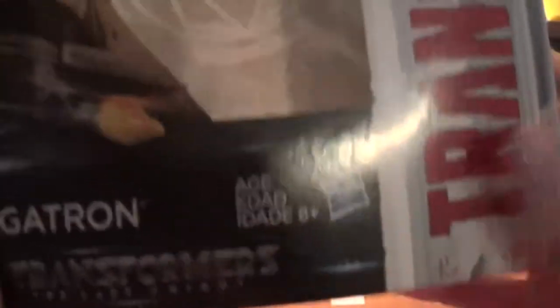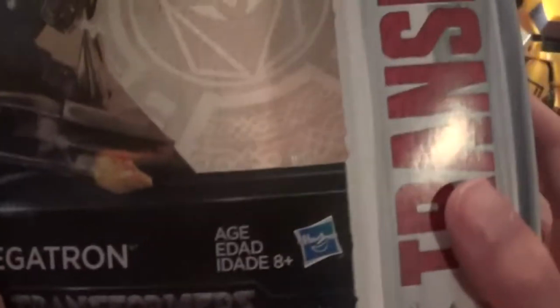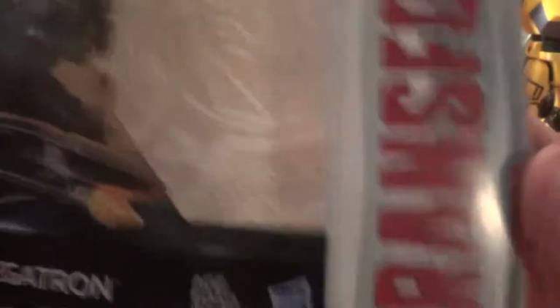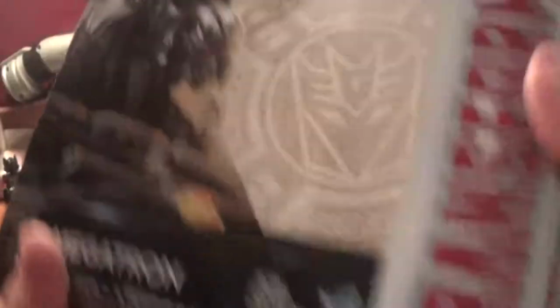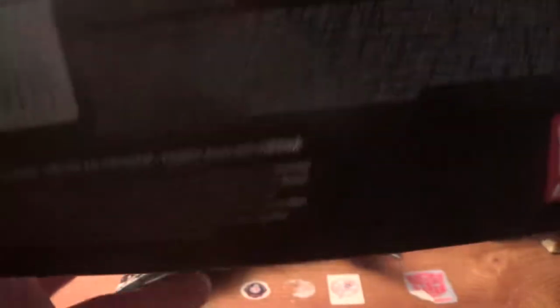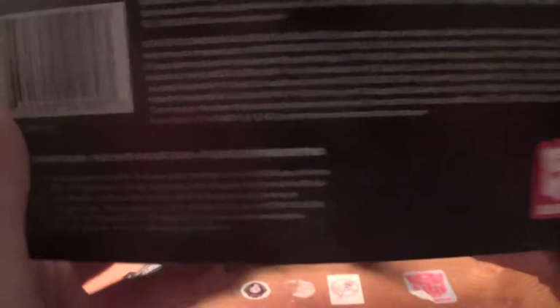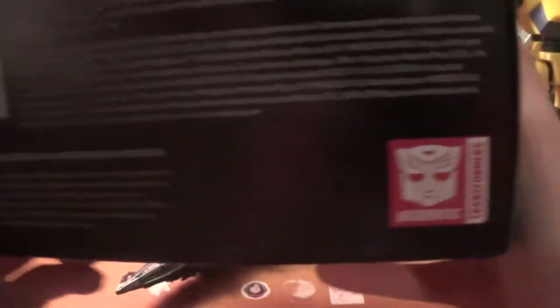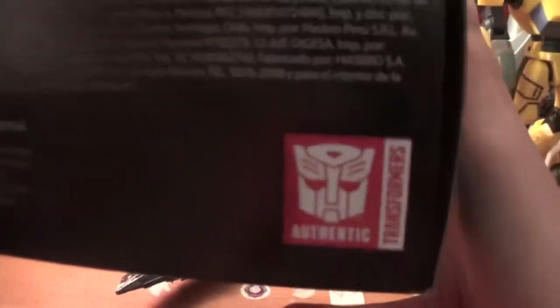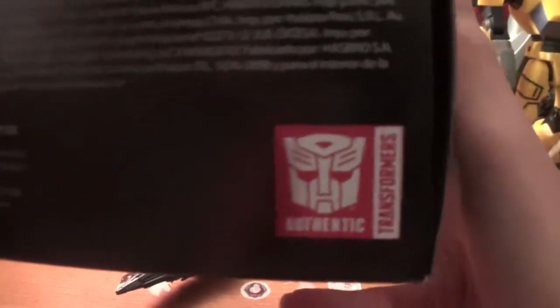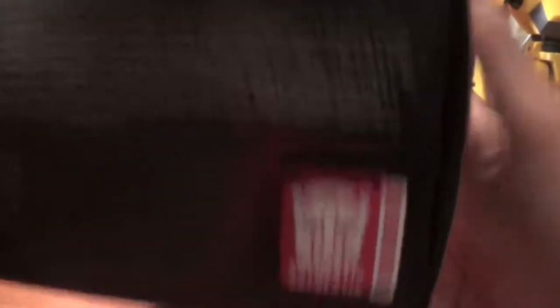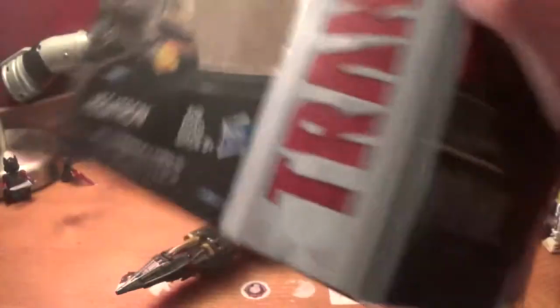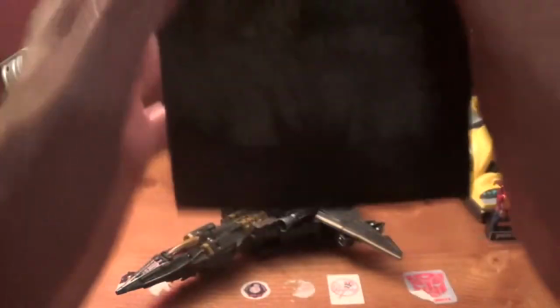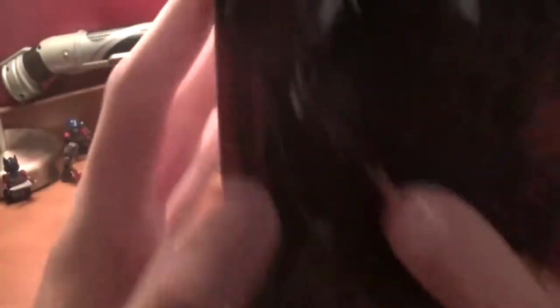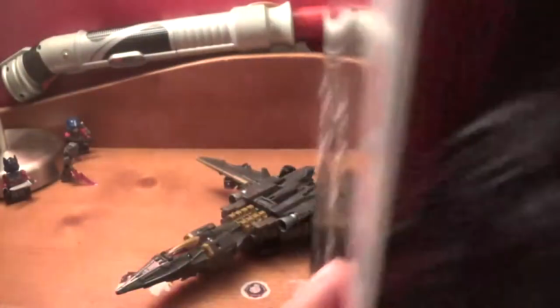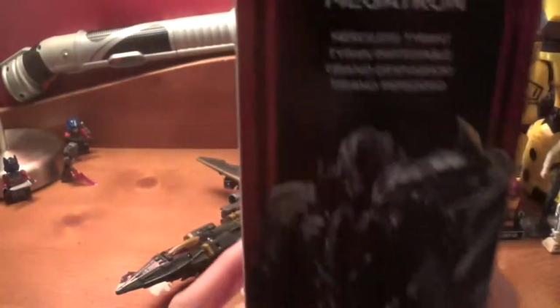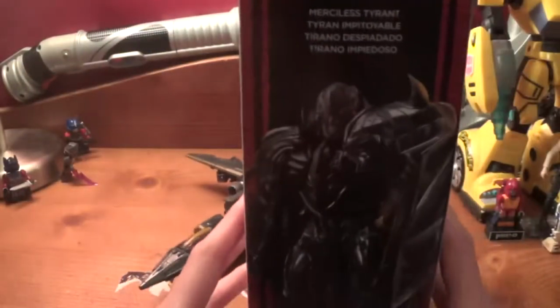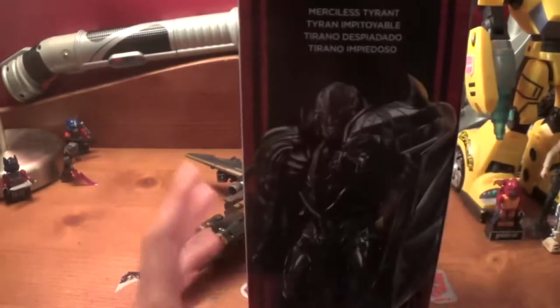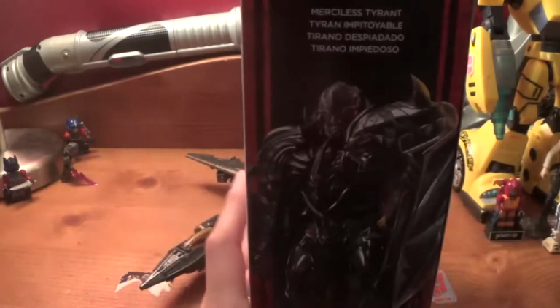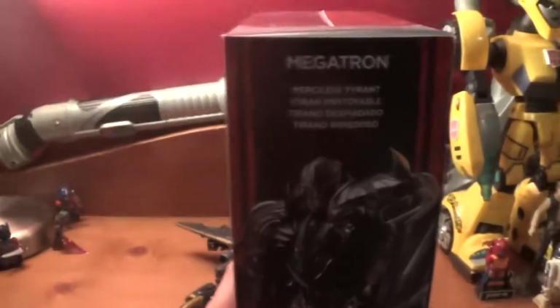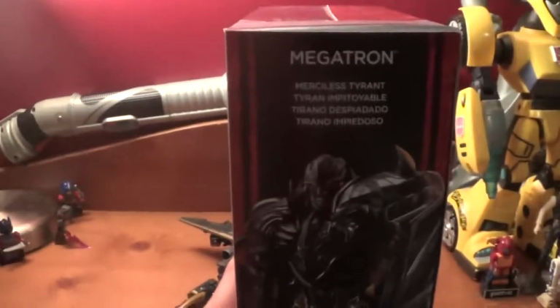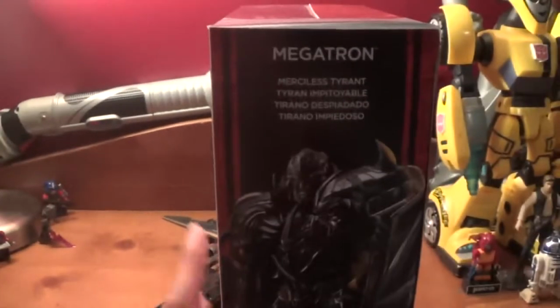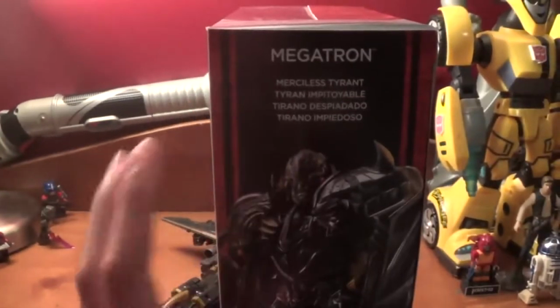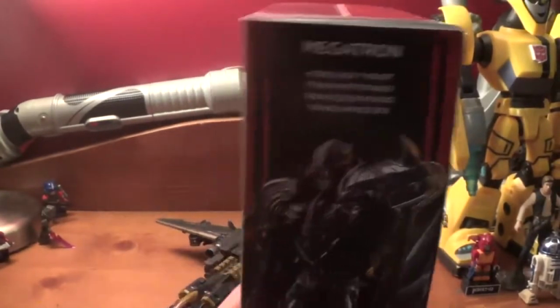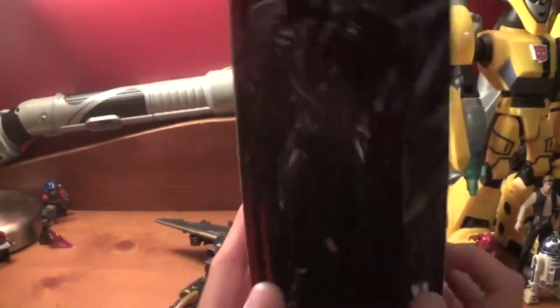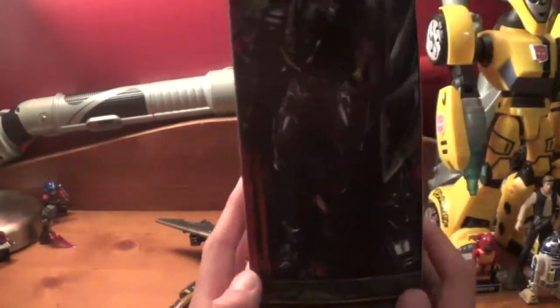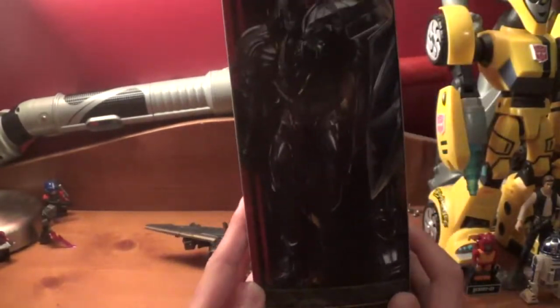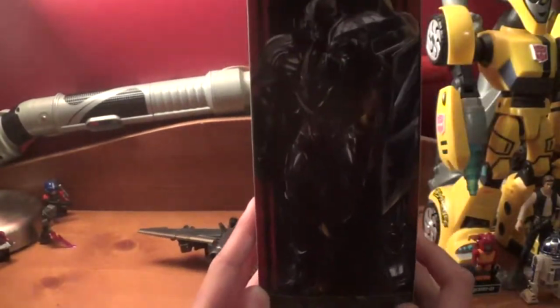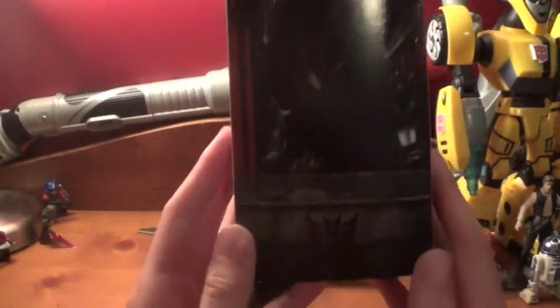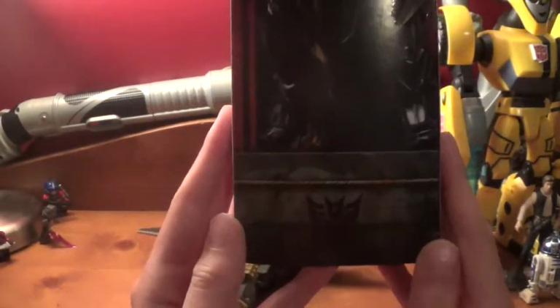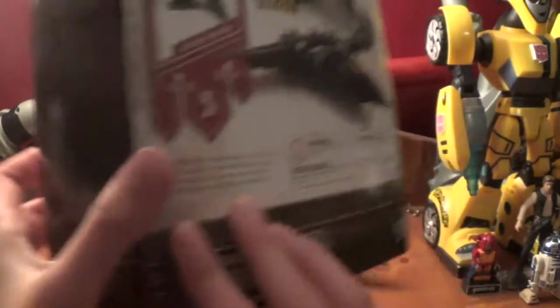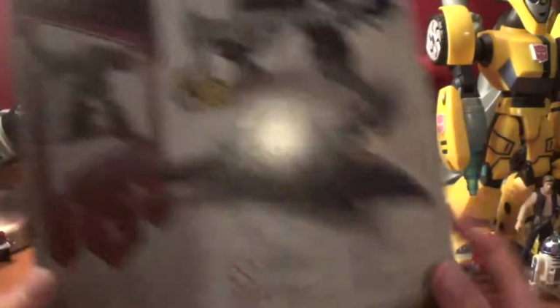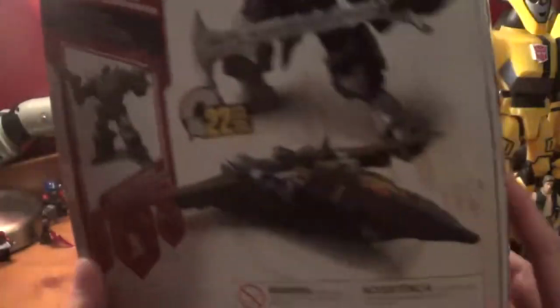Age is eight and up. Hasbro. On the underside you just got the app. On this side of the box it says Megatron Merciless Tyrant, and you have a pretty cool picture of him, and he is a Decepticon.